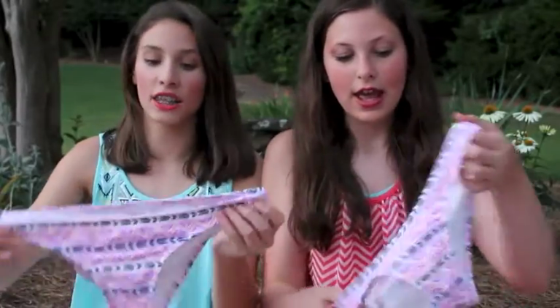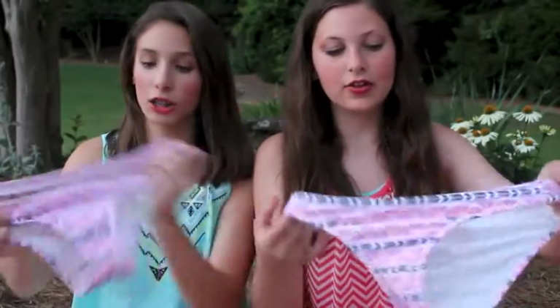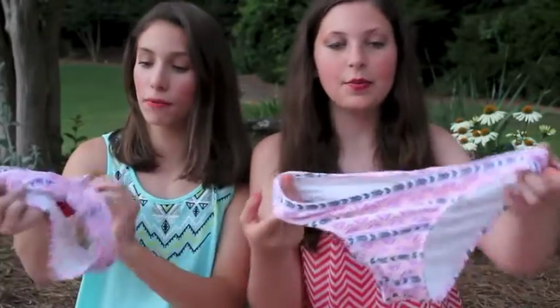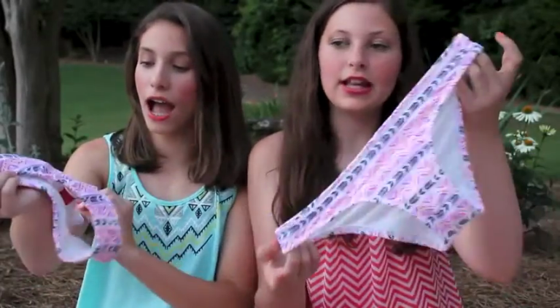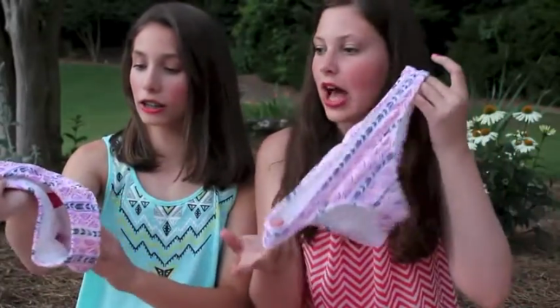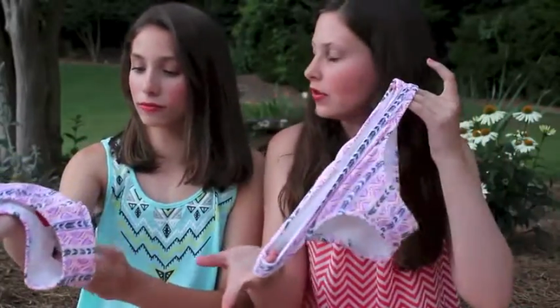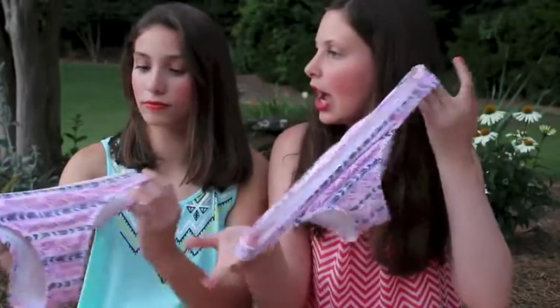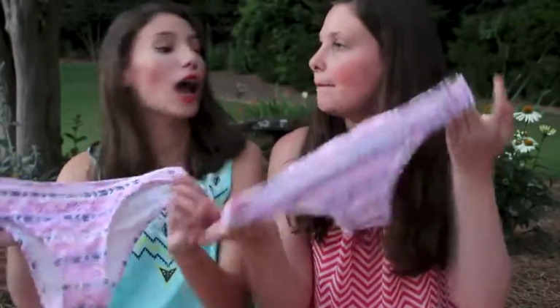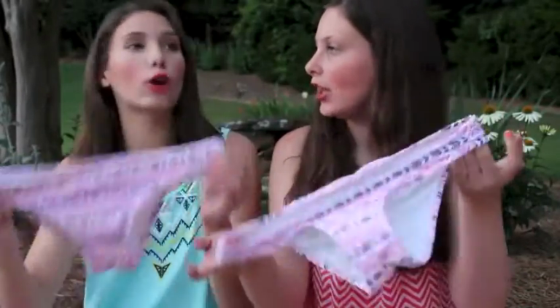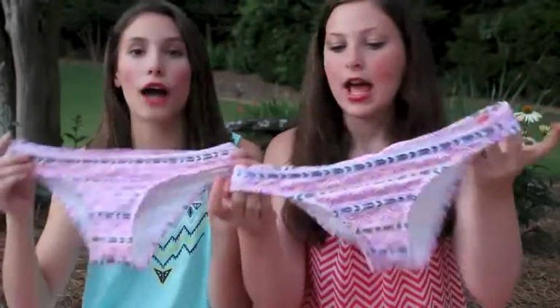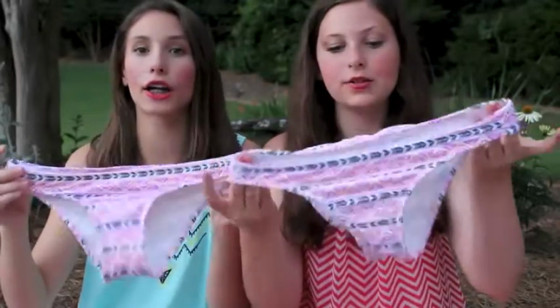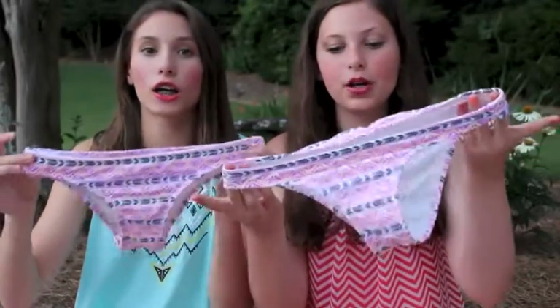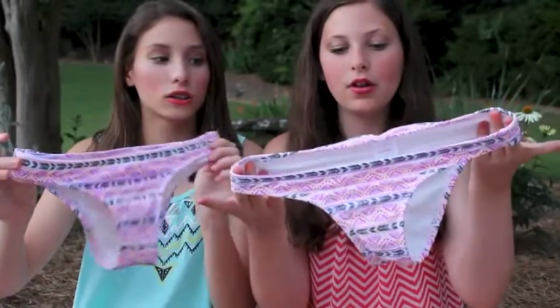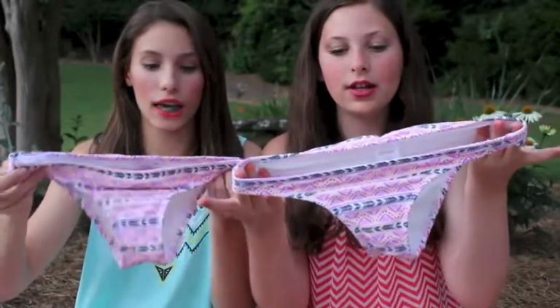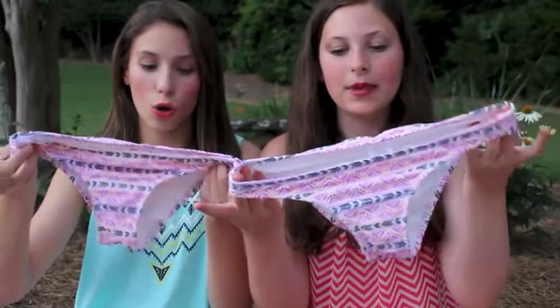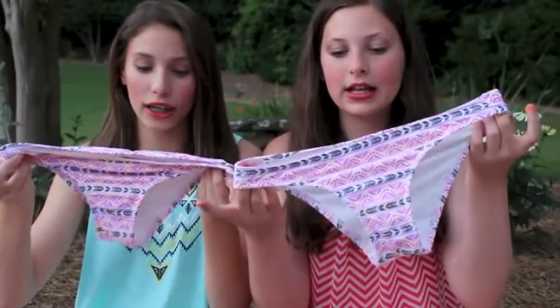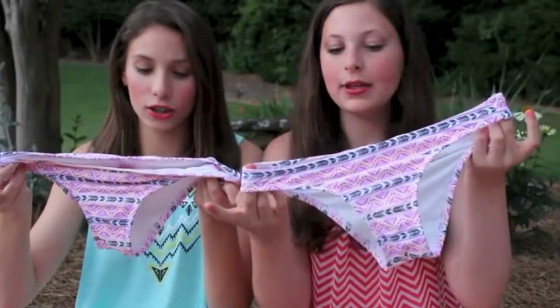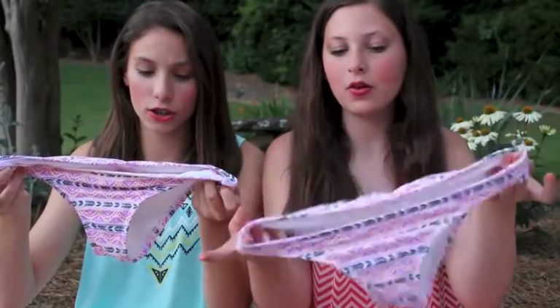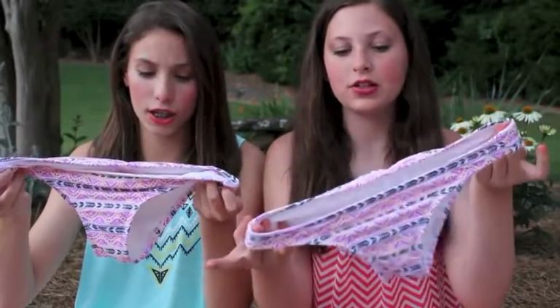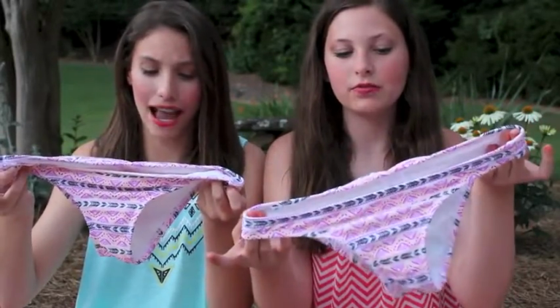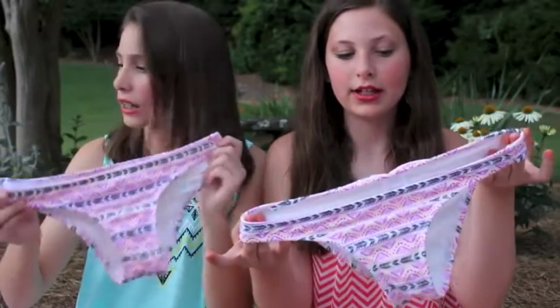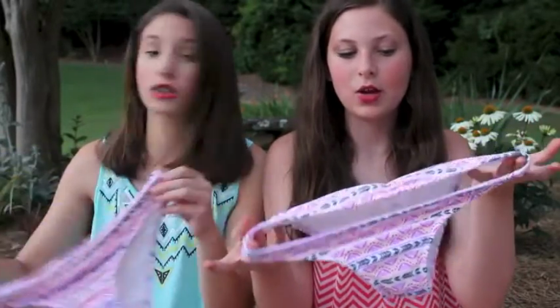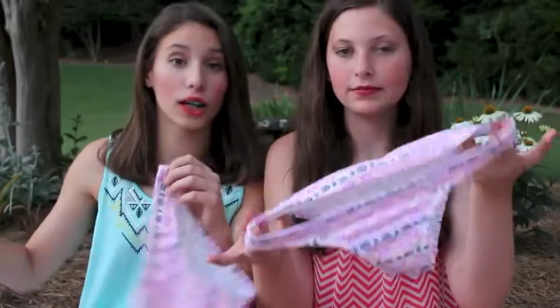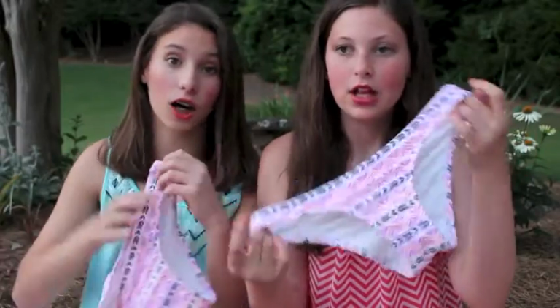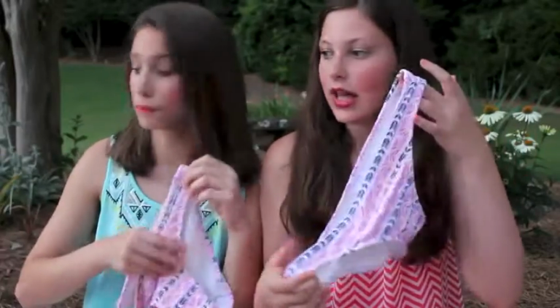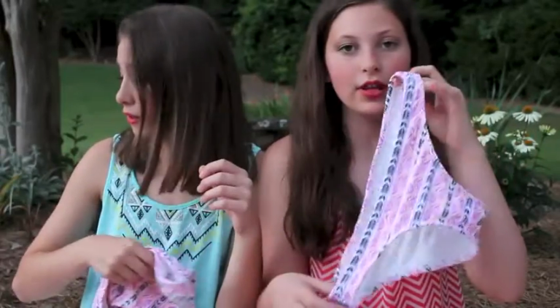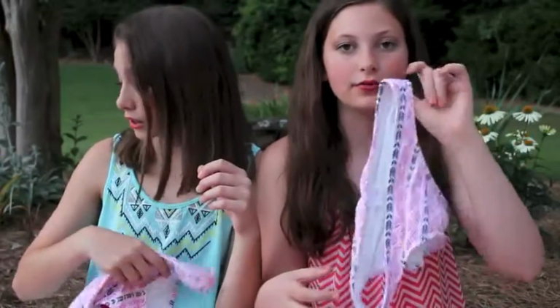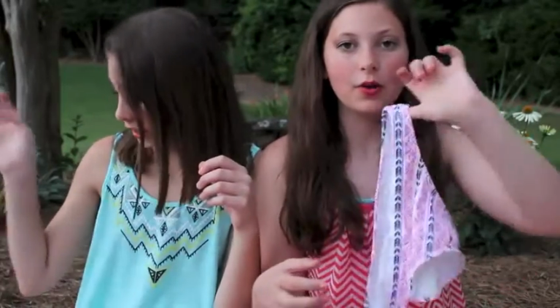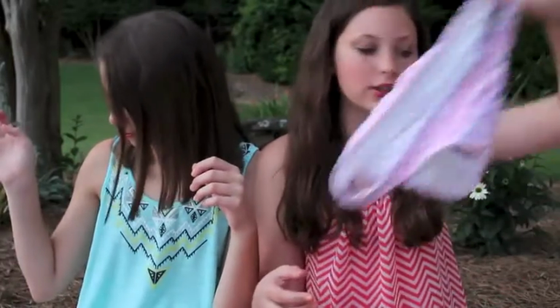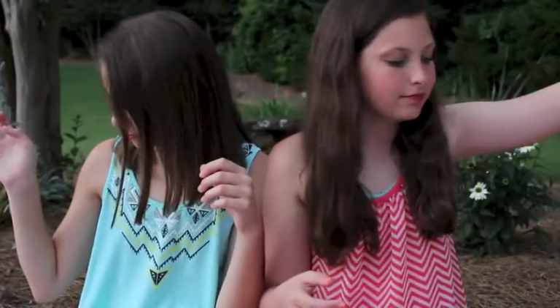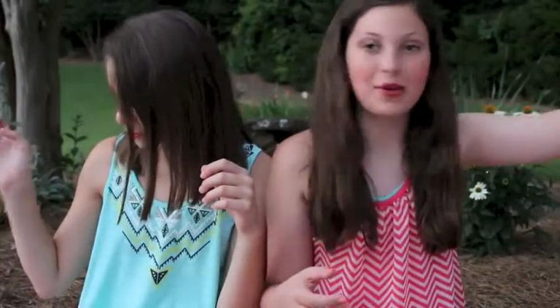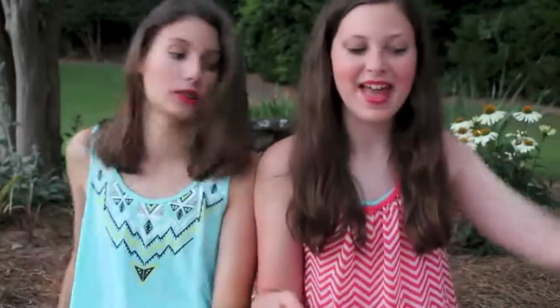And they have this really pretty tribal pattern. It's purple and pink and orange and black and white. It looks cute with that other top, or a black top that we both have.